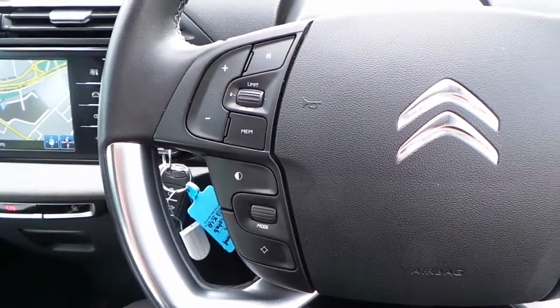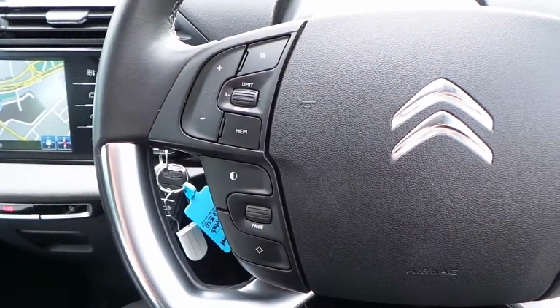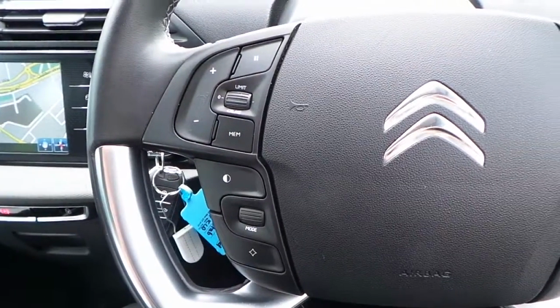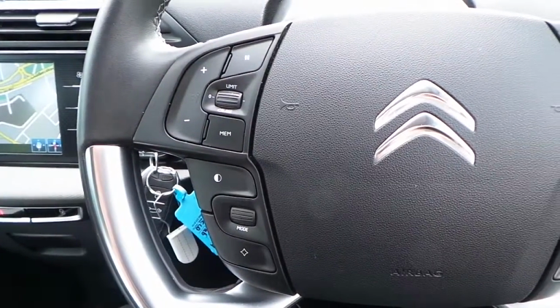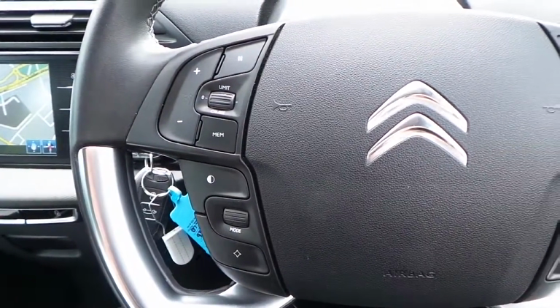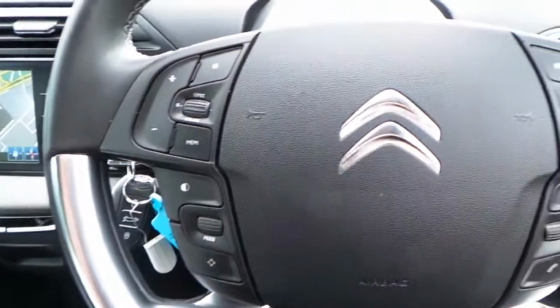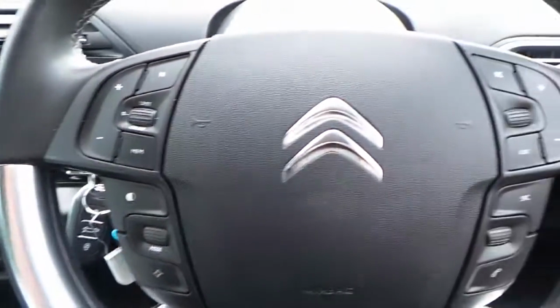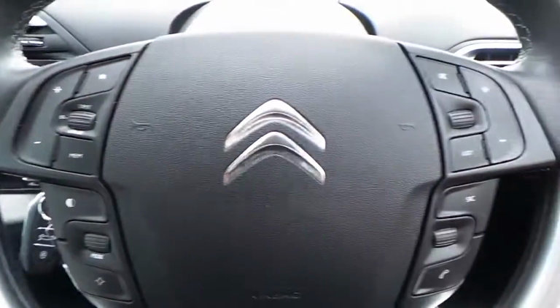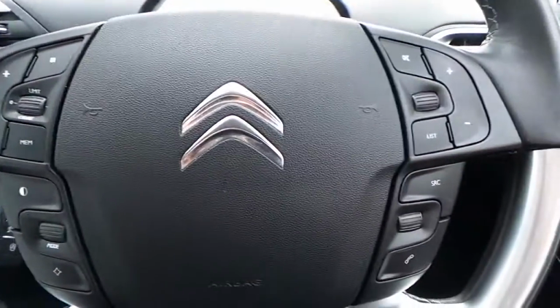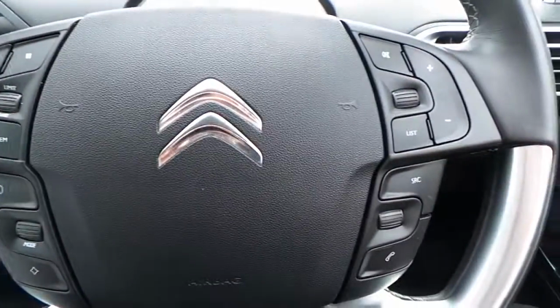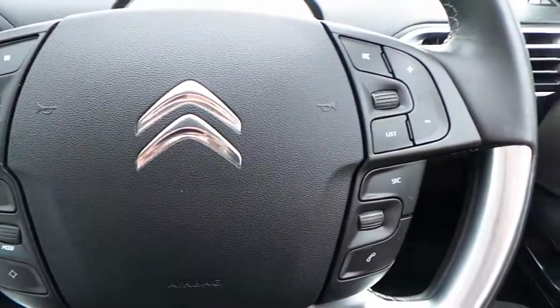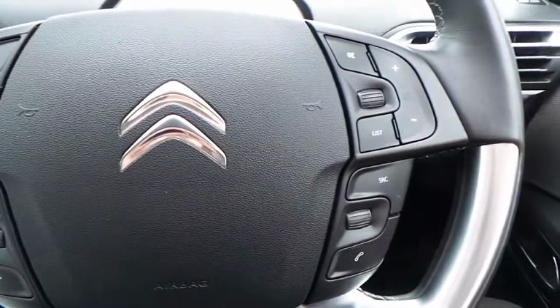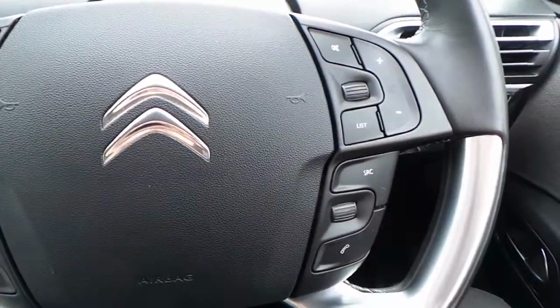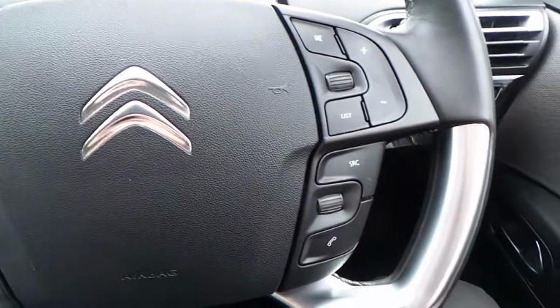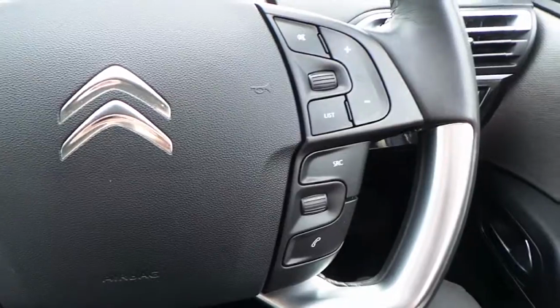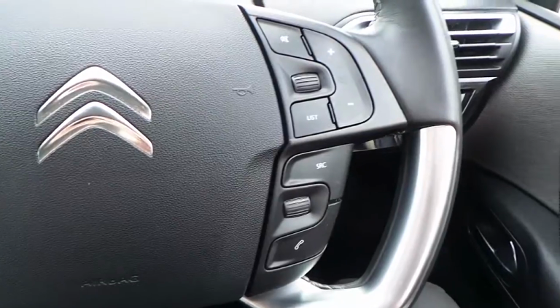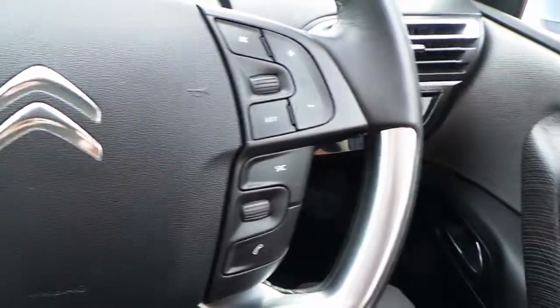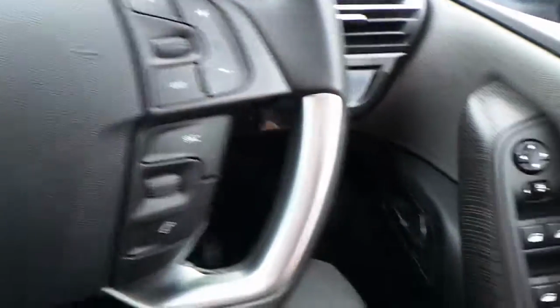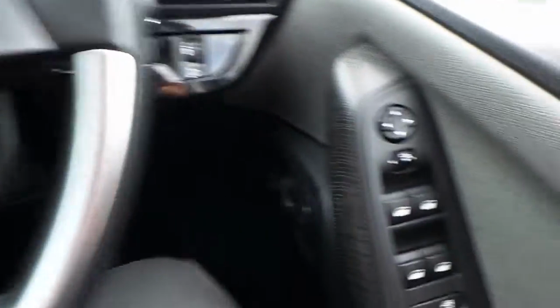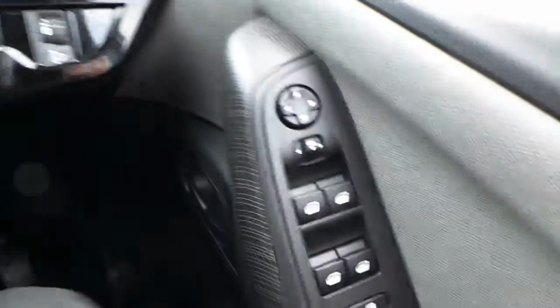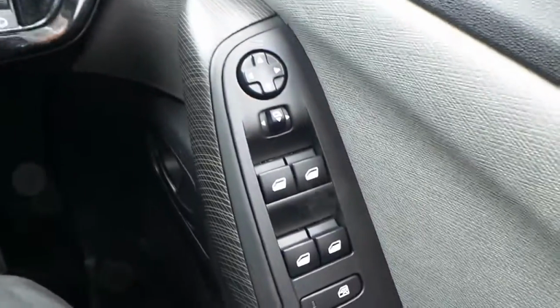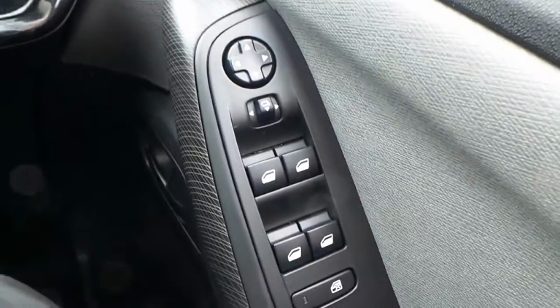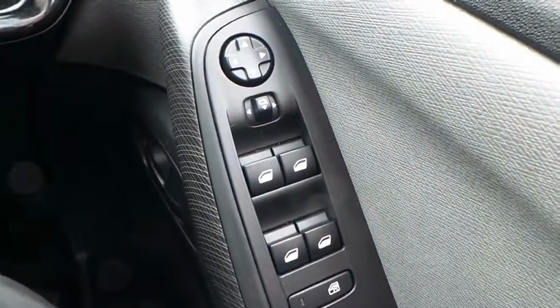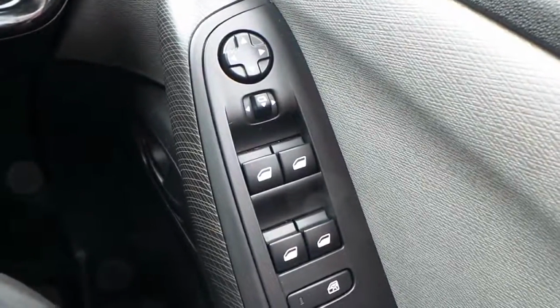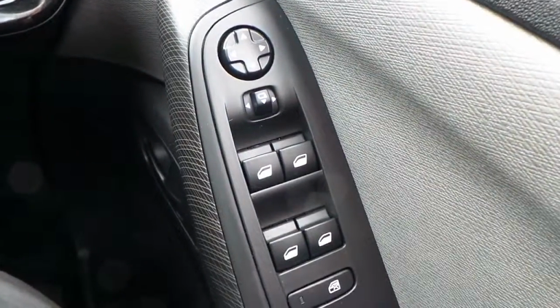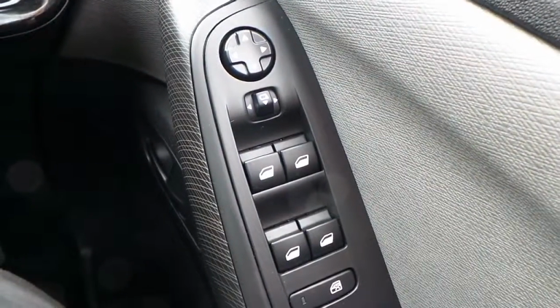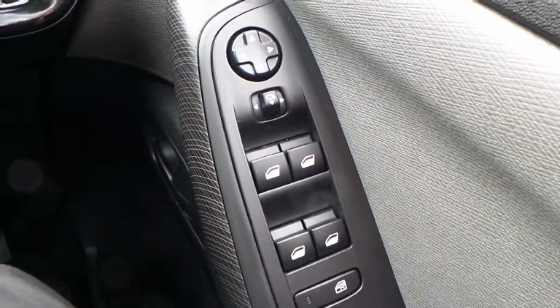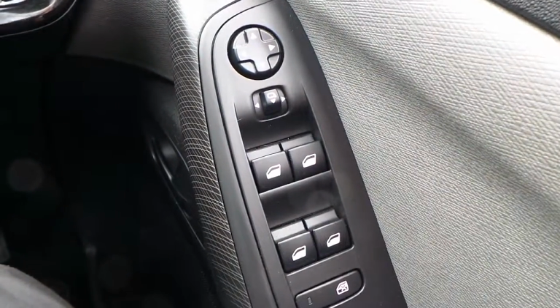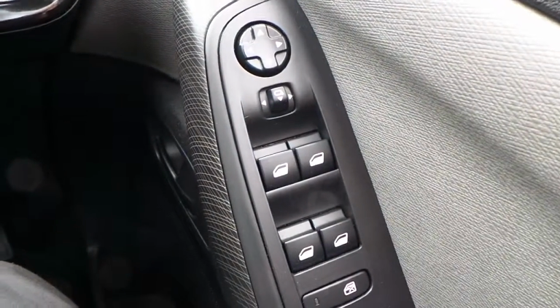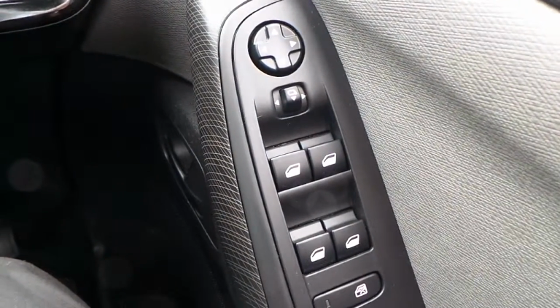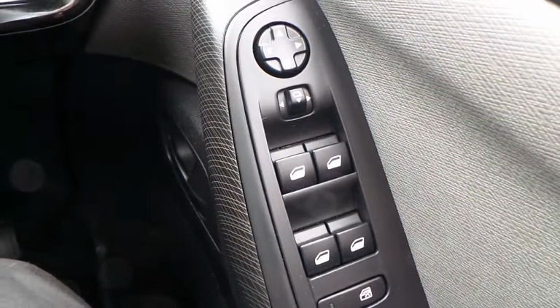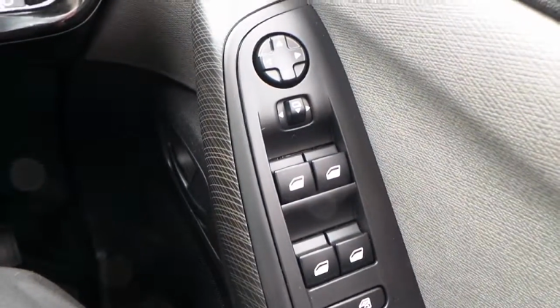It also has cruise control with limiter, as well as audio and telephone functions on the steering wheel. Electric windows all round and electrically folding mirrors.